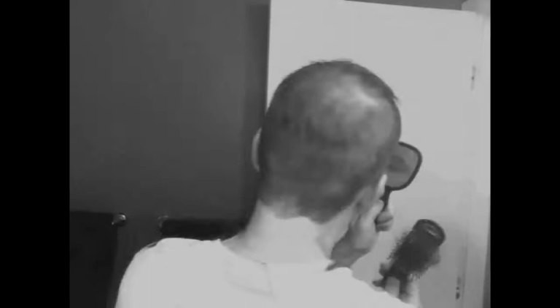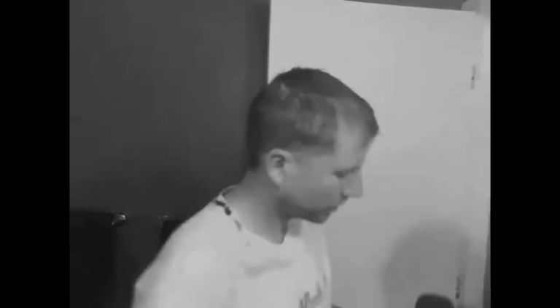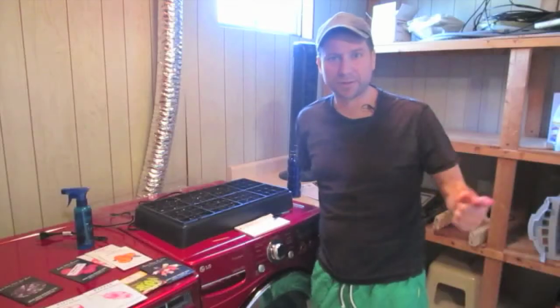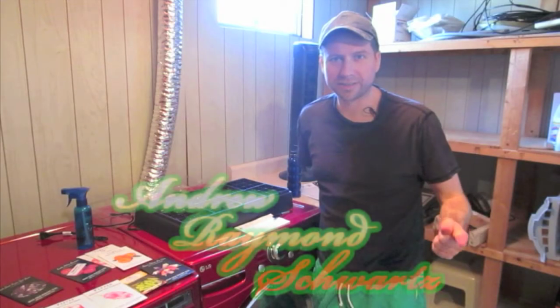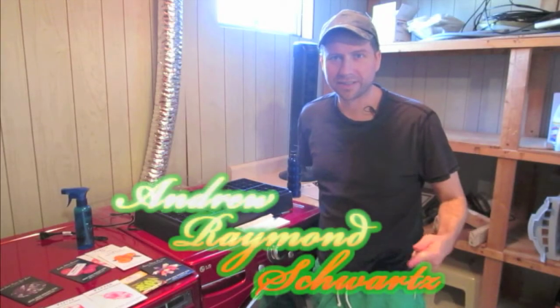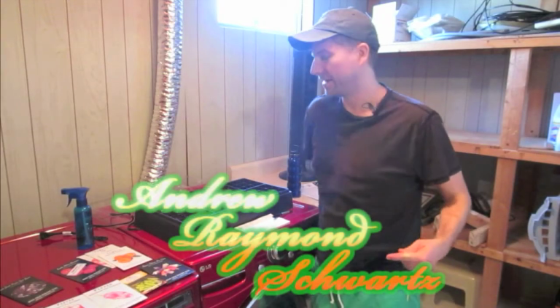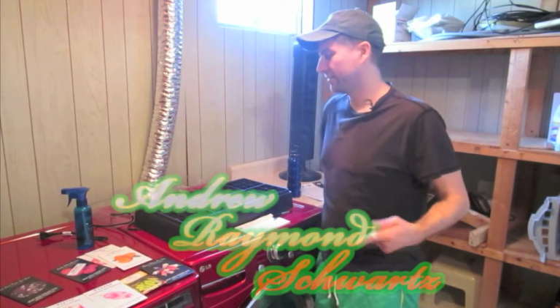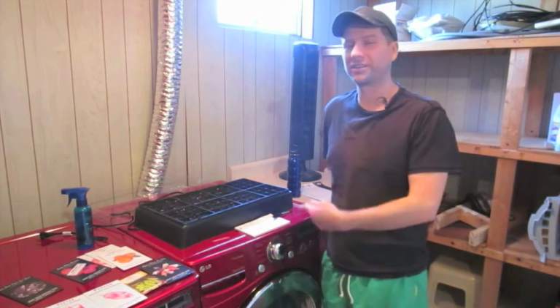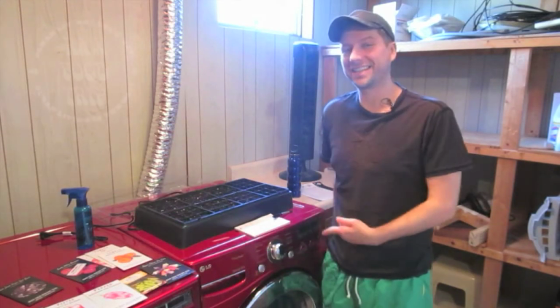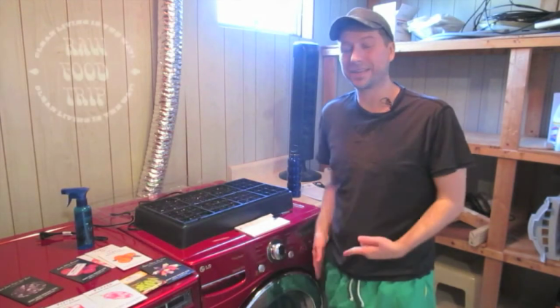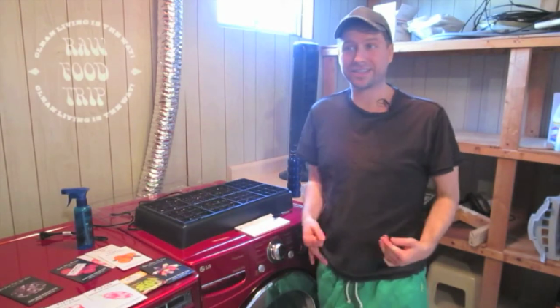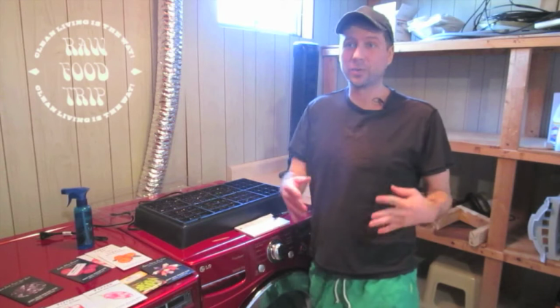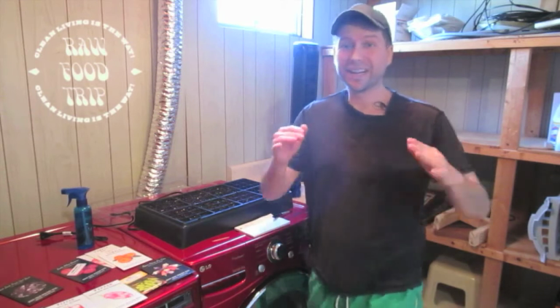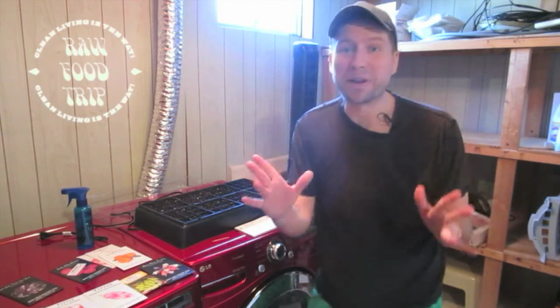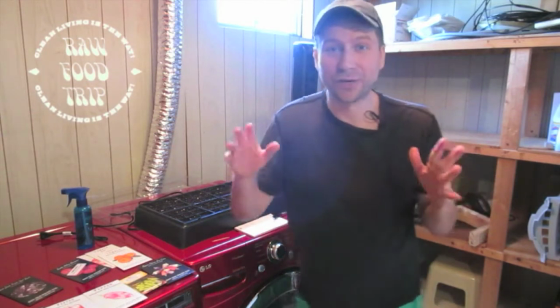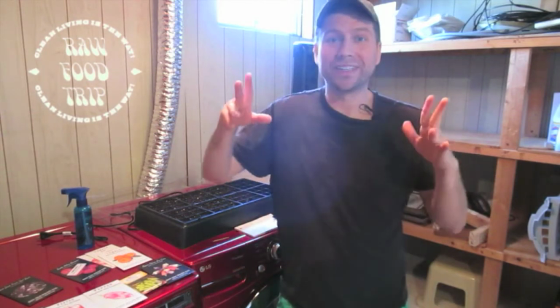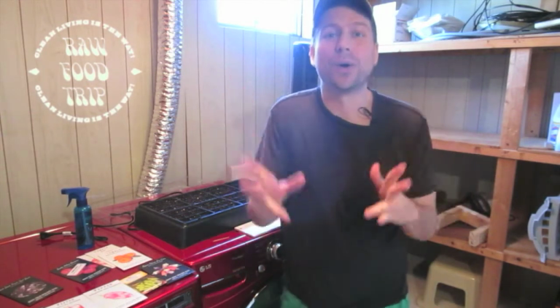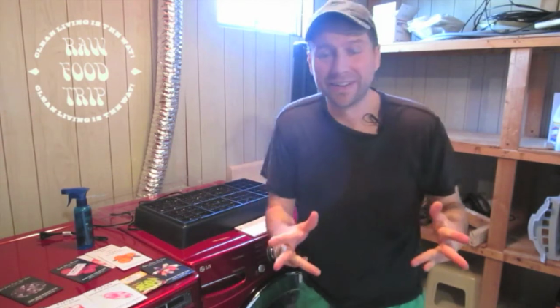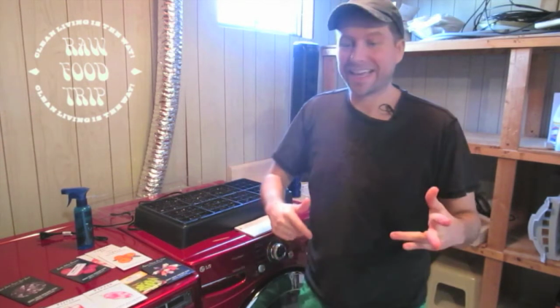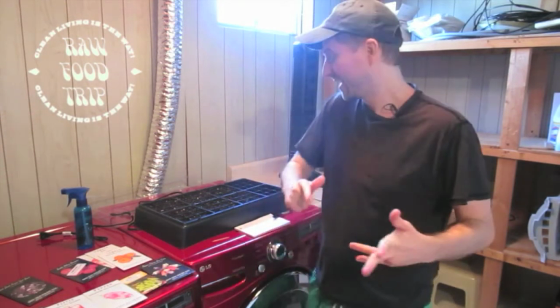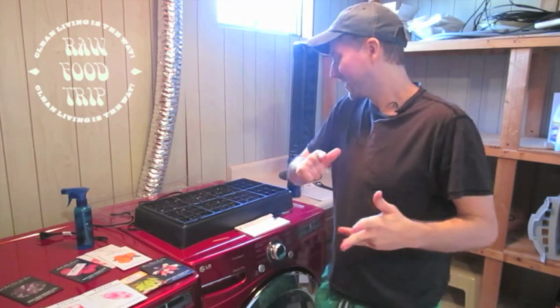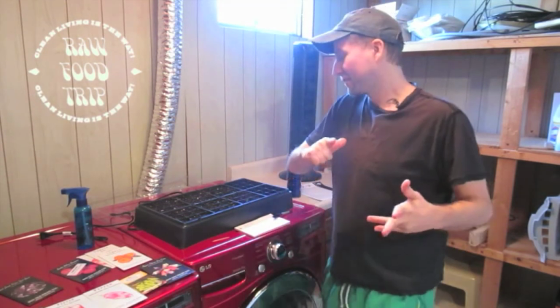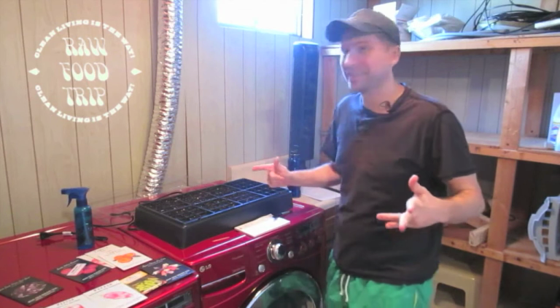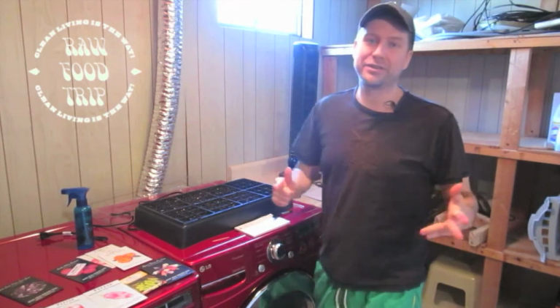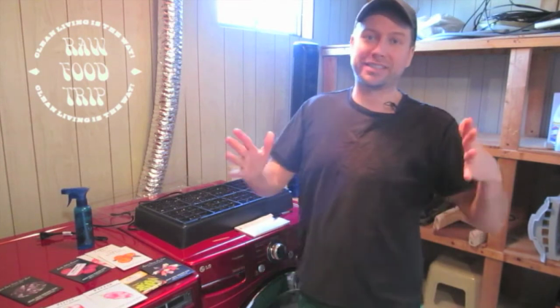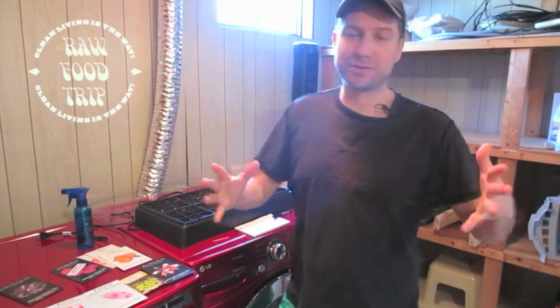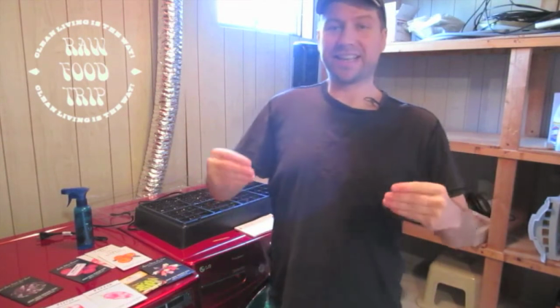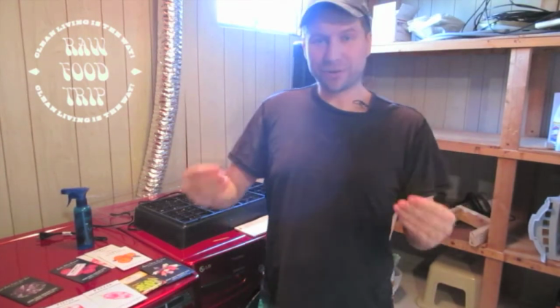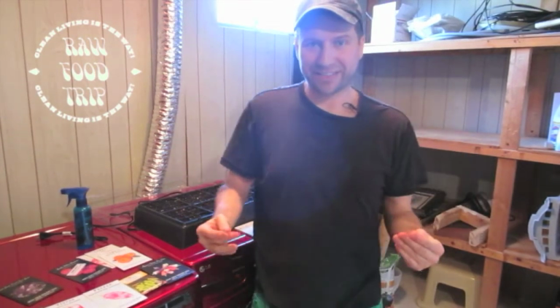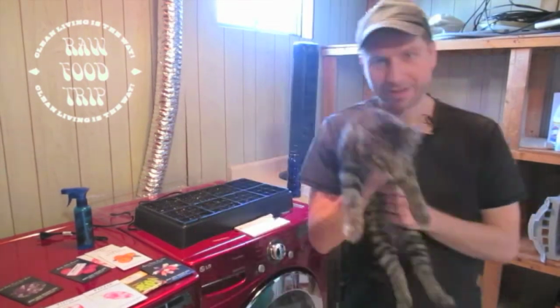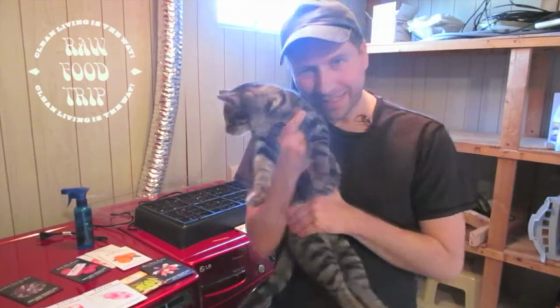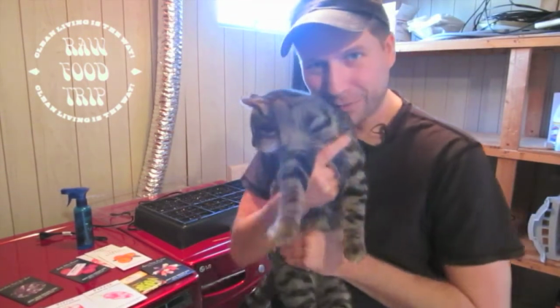My name is Andrew Rames Schwartz and here we're starting seeds, because what companies don't want you to know is that your food is killing you. Processed food is giving you cancer. Right, Moogie?